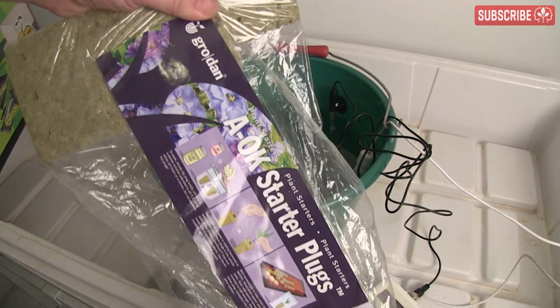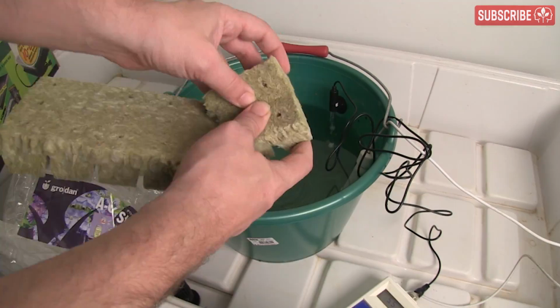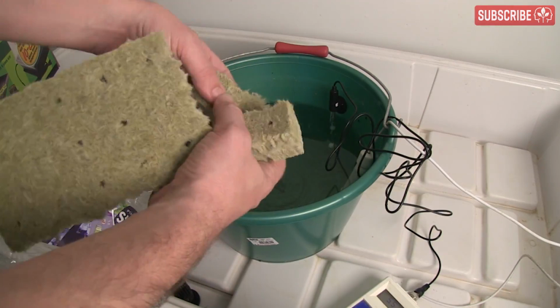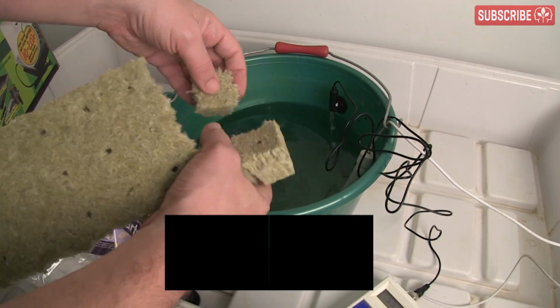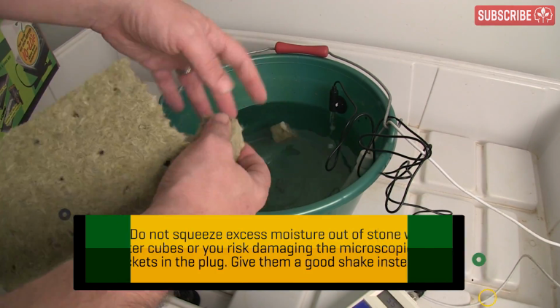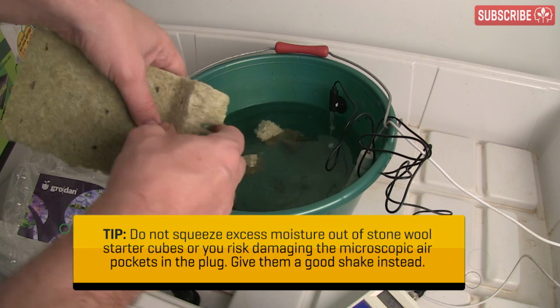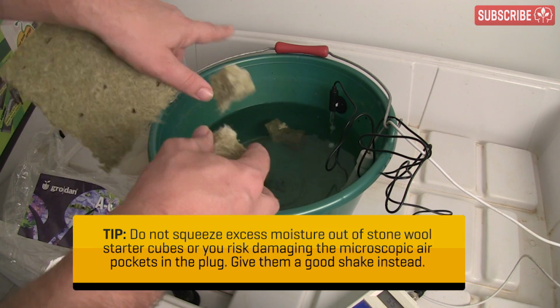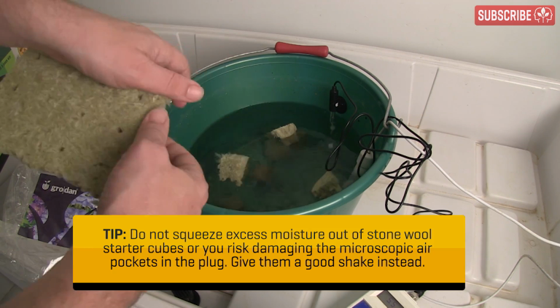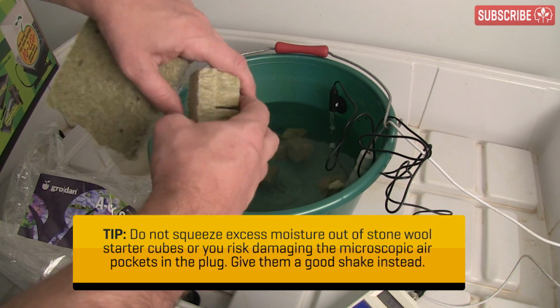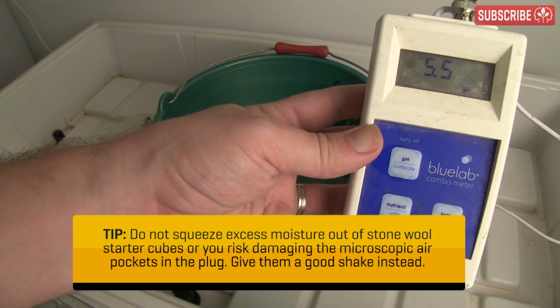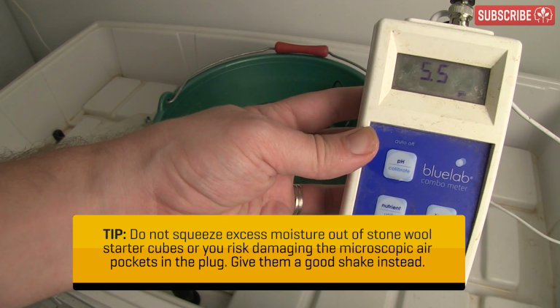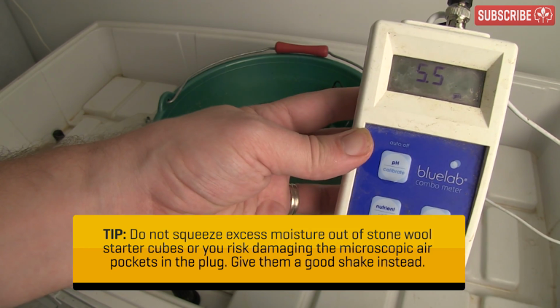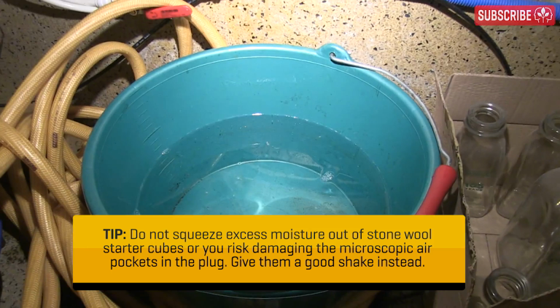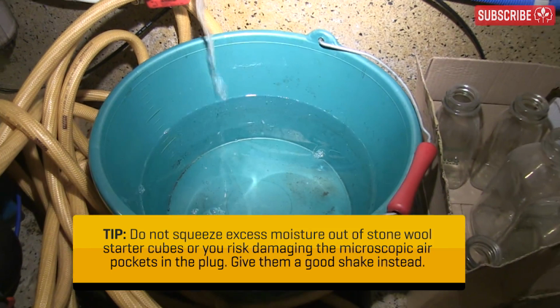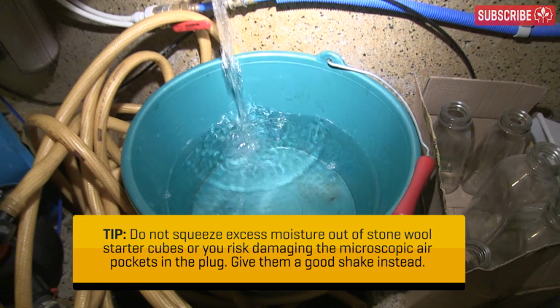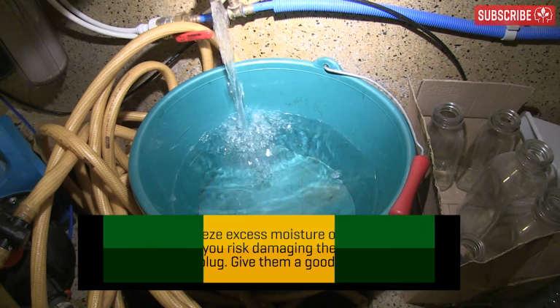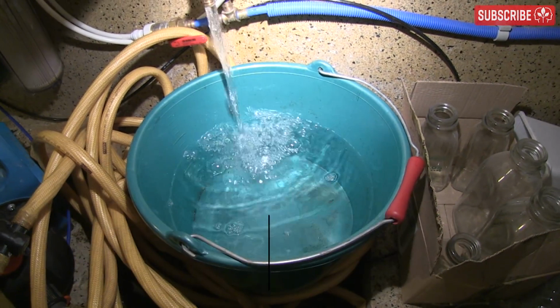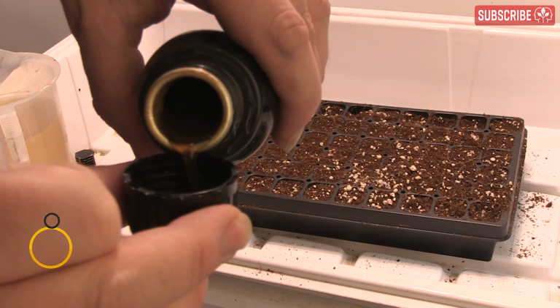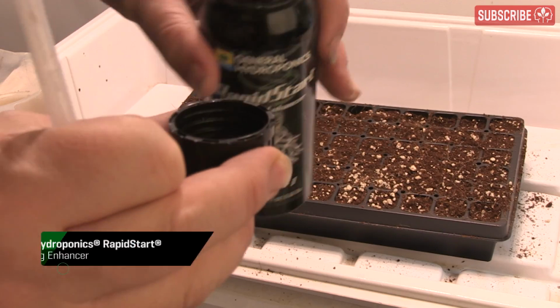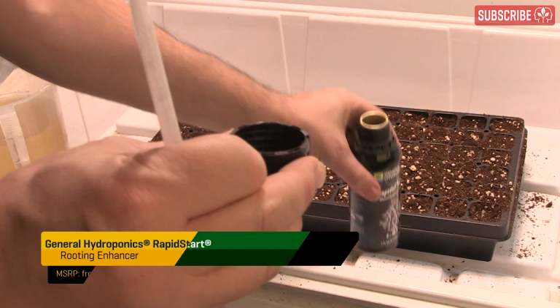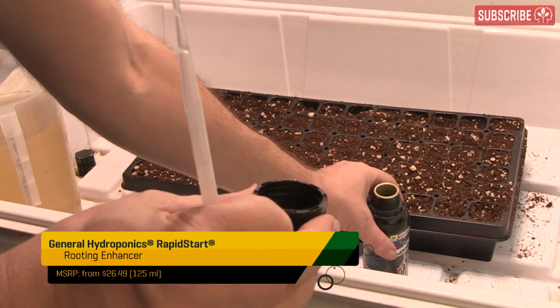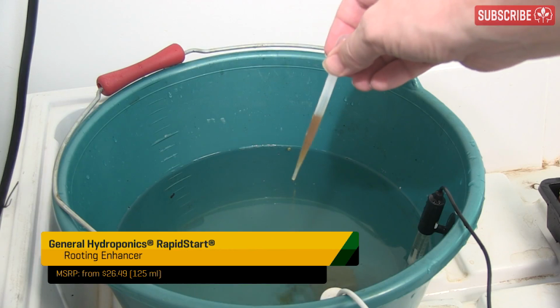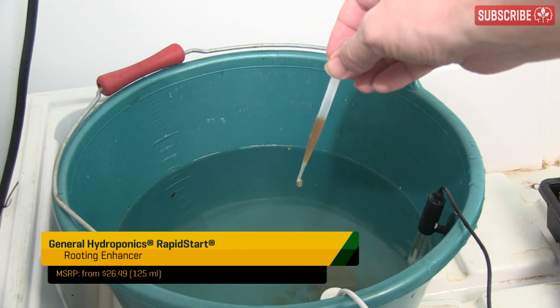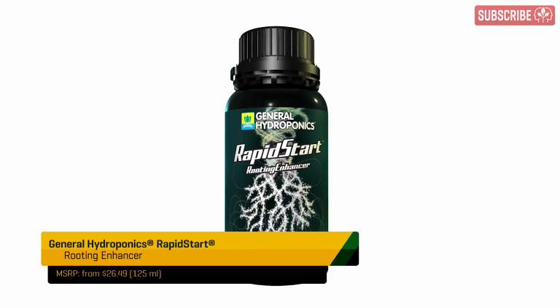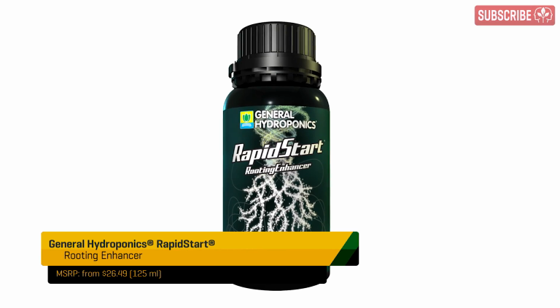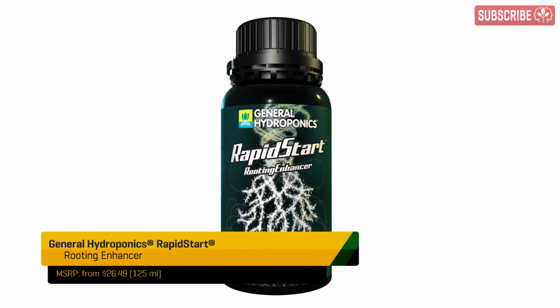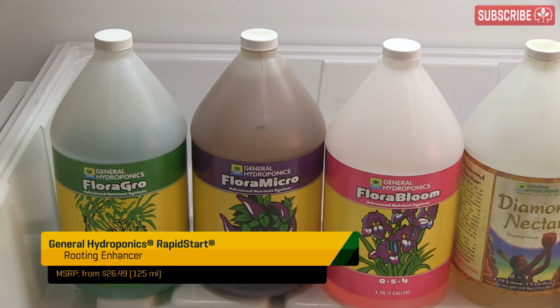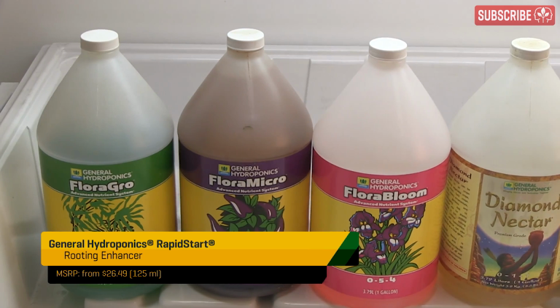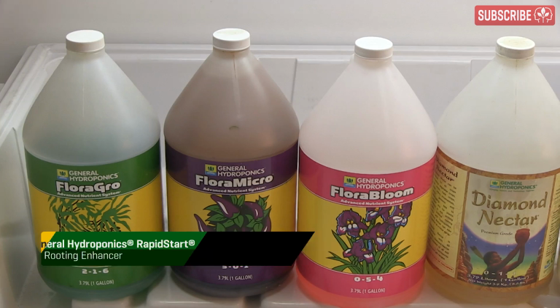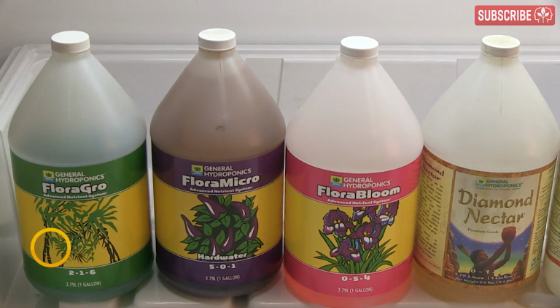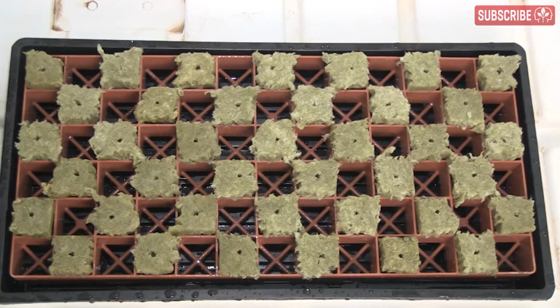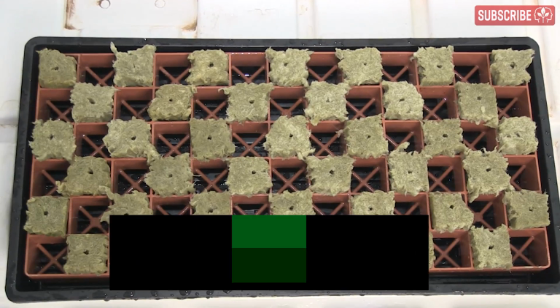Prepare your rooting media ahead of time. Pre-soak Grodan AO starter plugs for about 15 seconds in tepid water pH-adjusted to 5.5. I tend to use about 80% reverse osmosis water and 20% tap water, along with a few drops of Rapid Start.